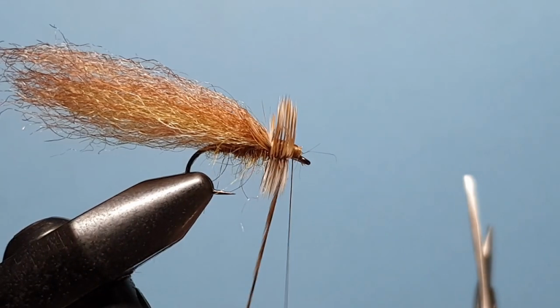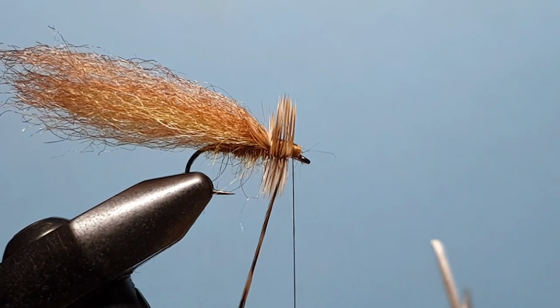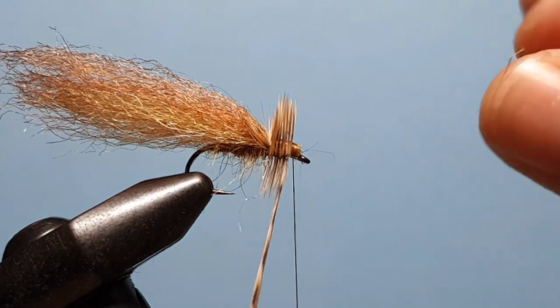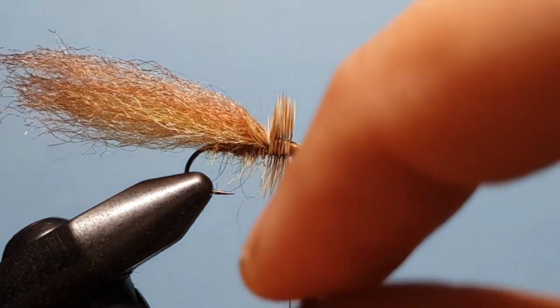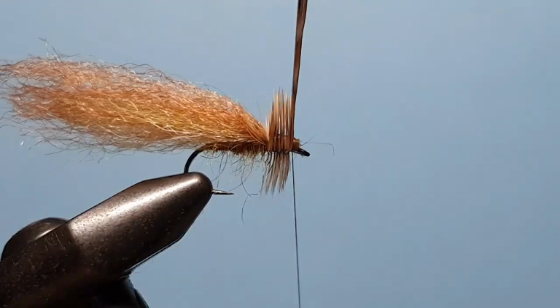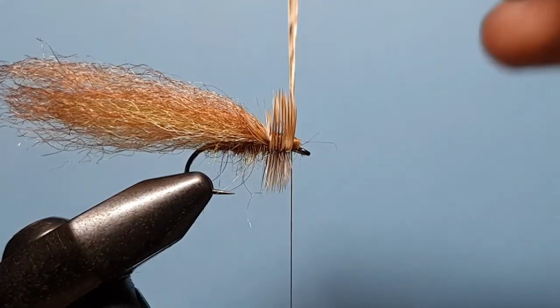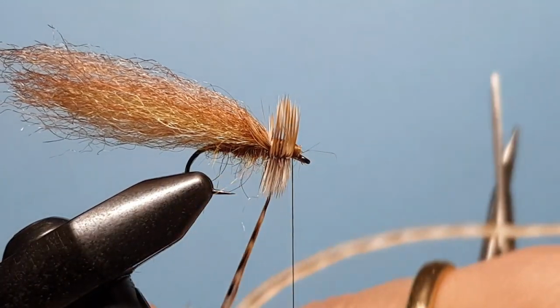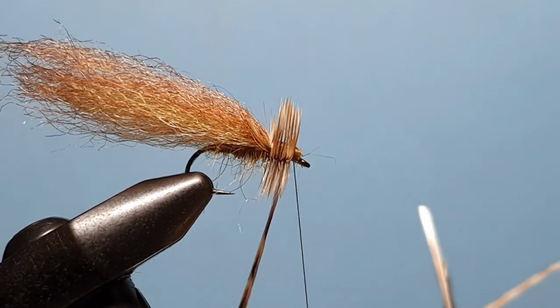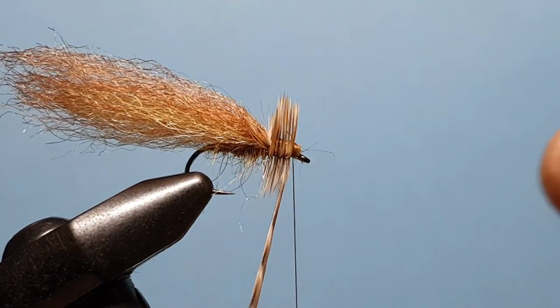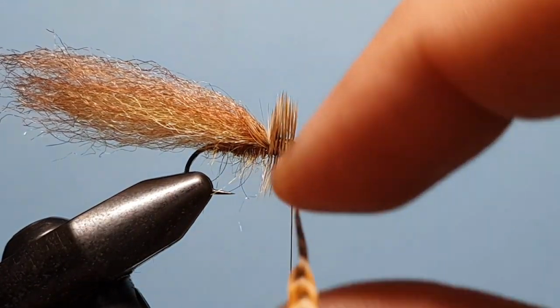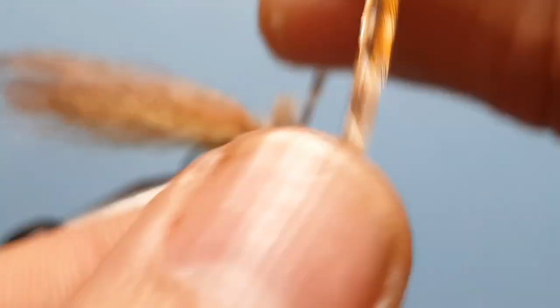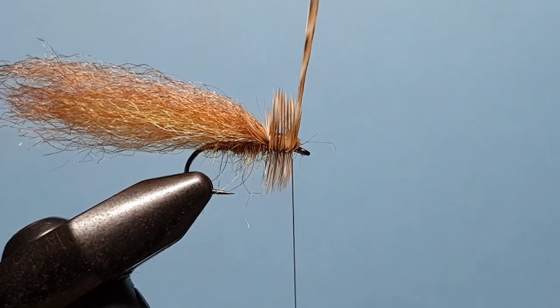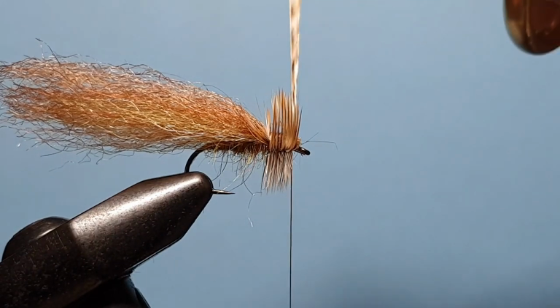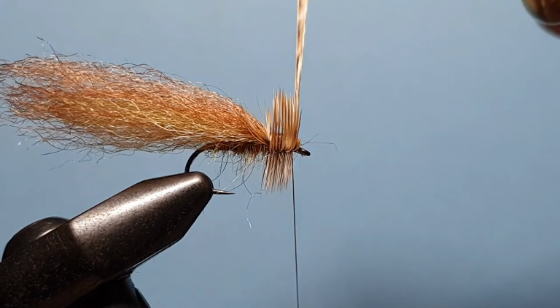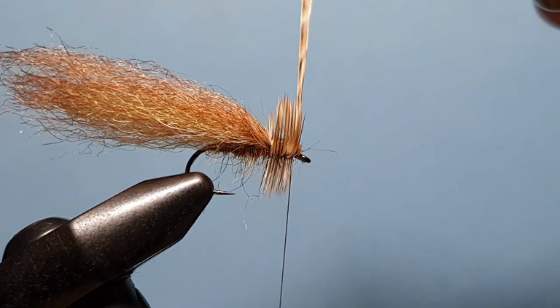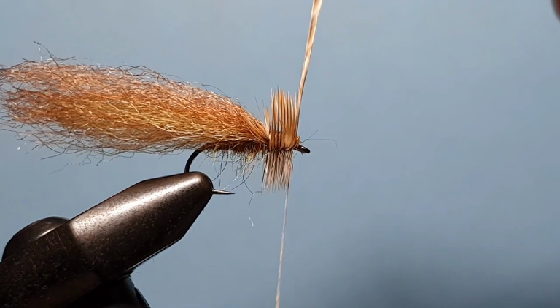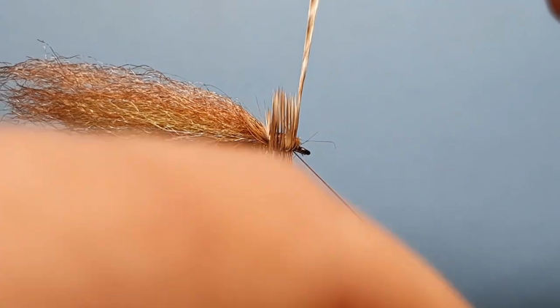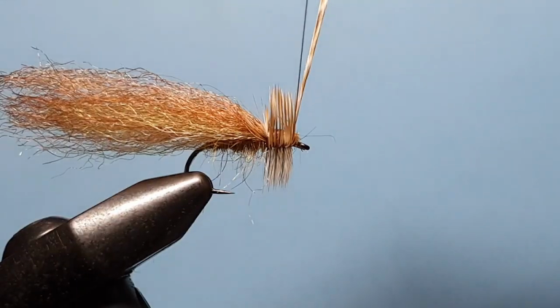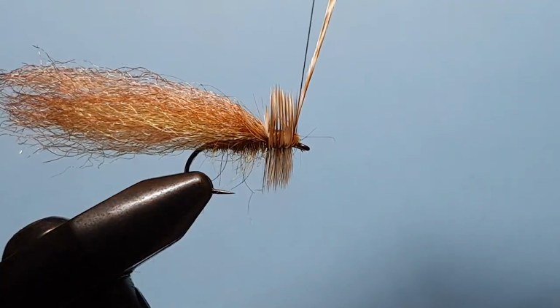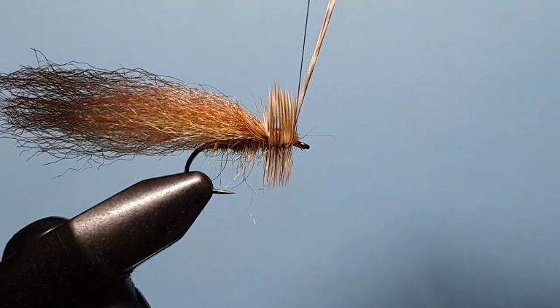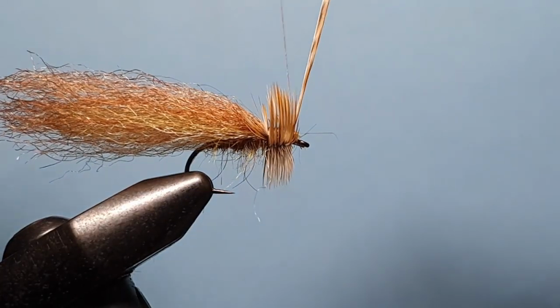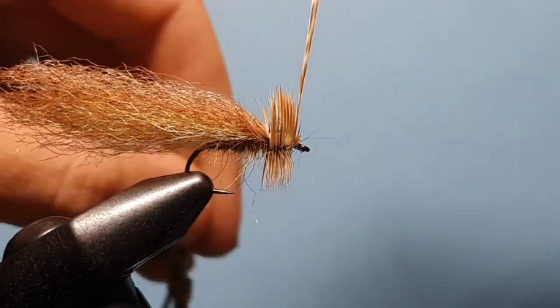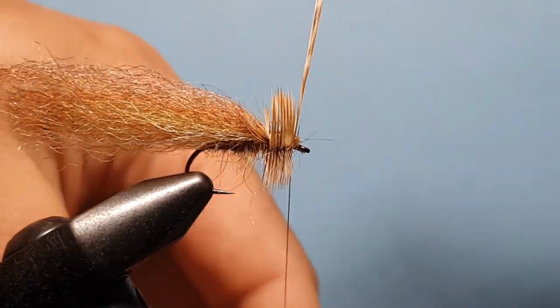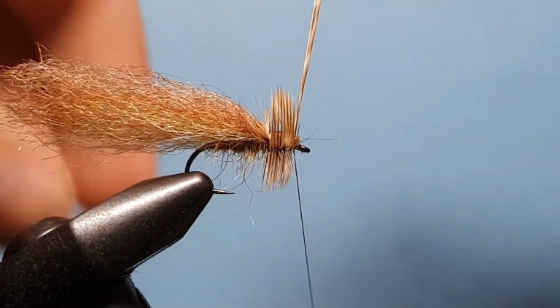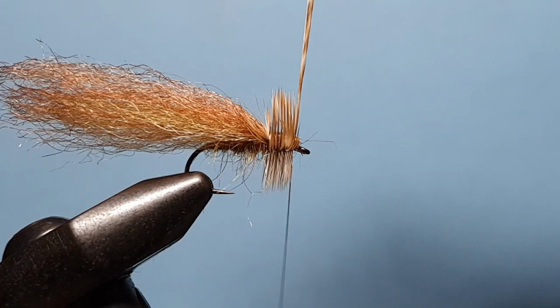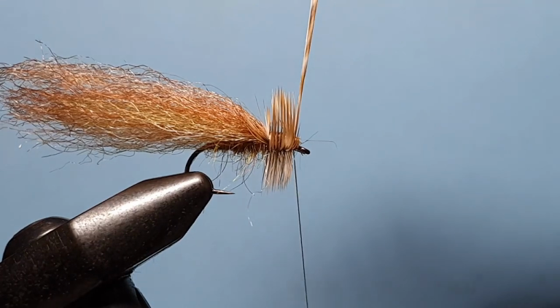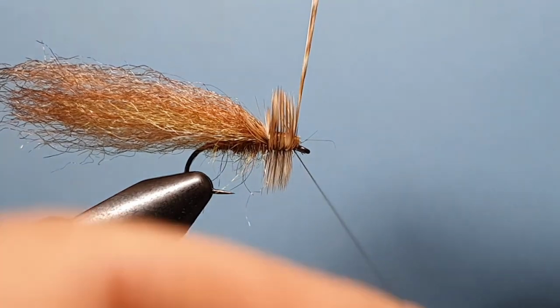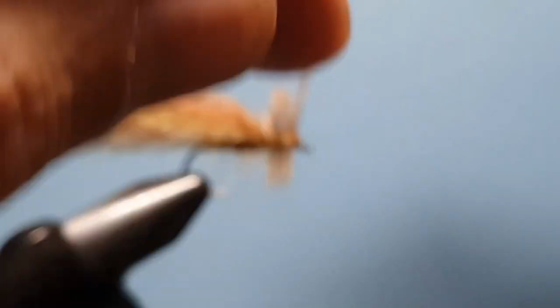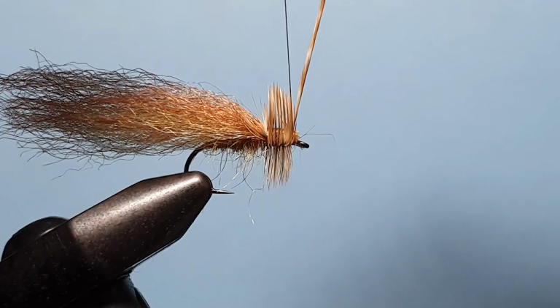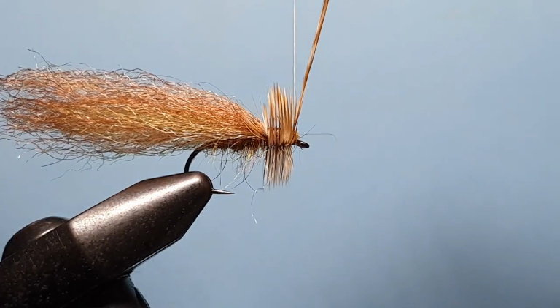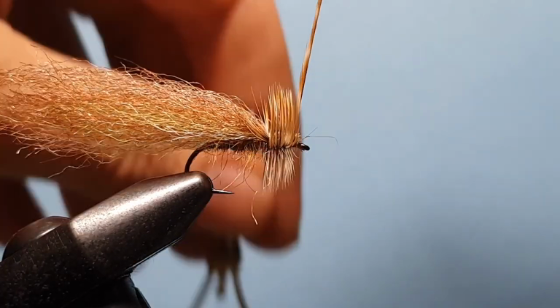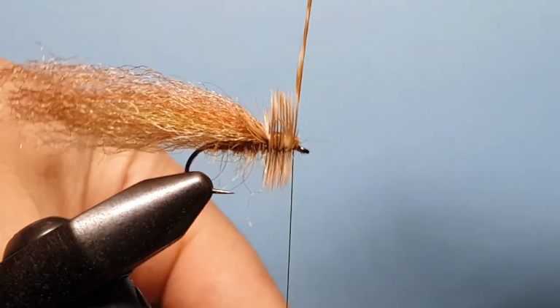Nice full bulk of hackle there. And then one wrap behind the hackle, another wrap behind the hackle.